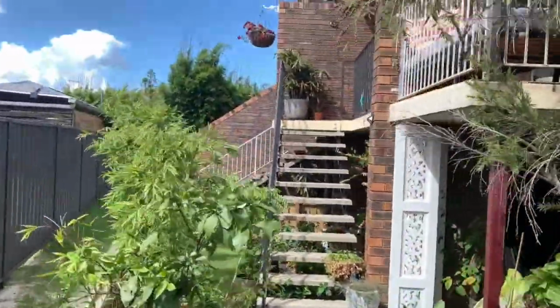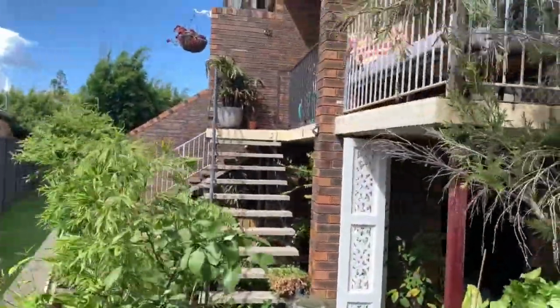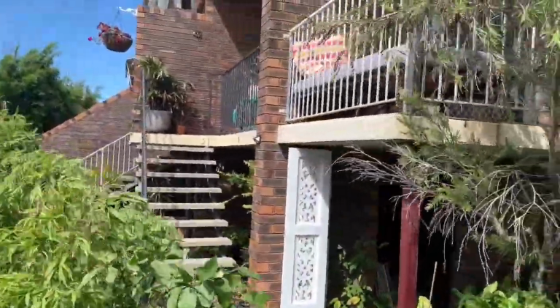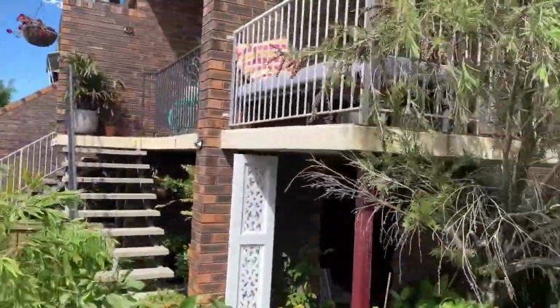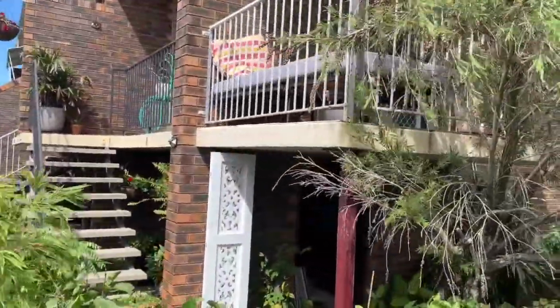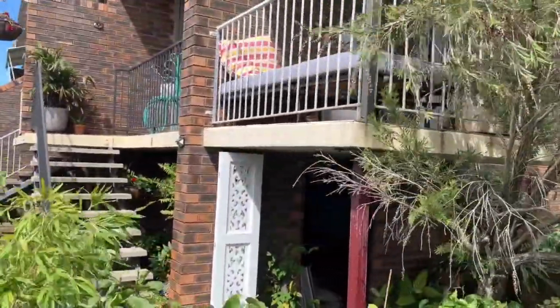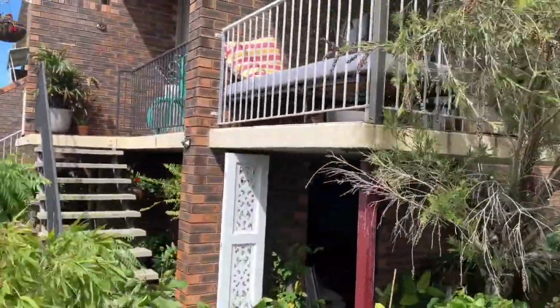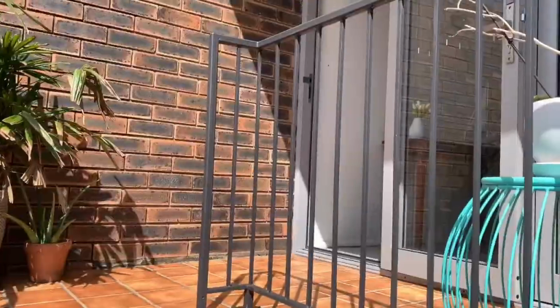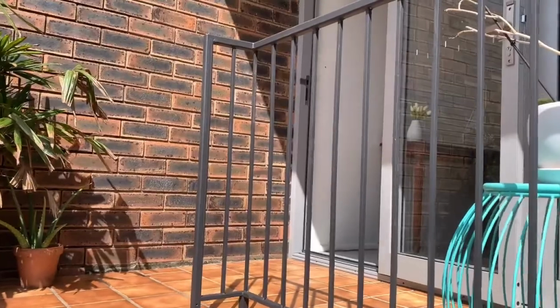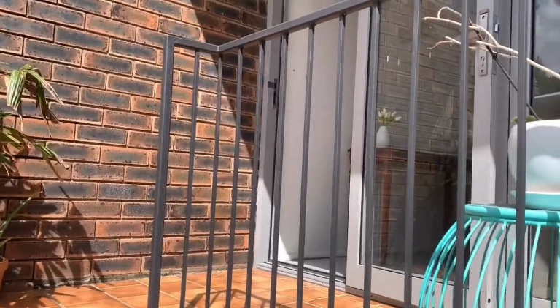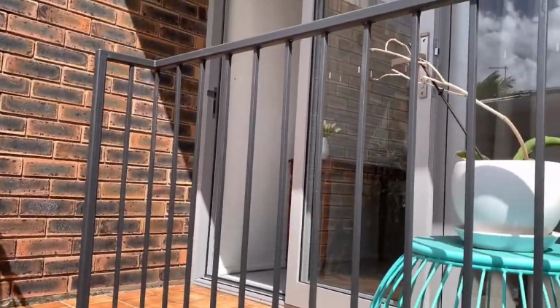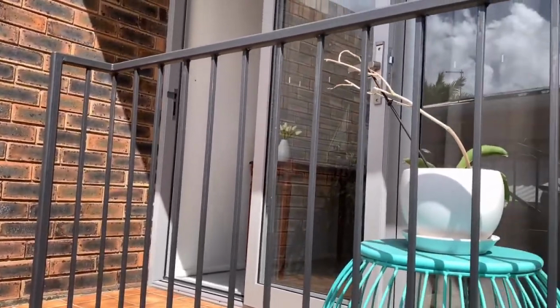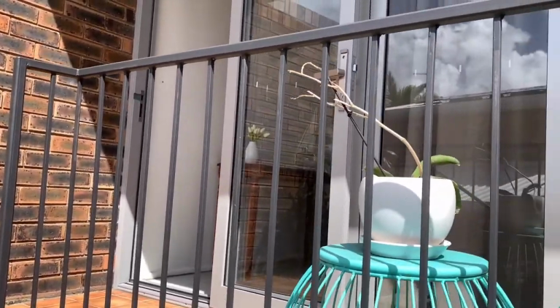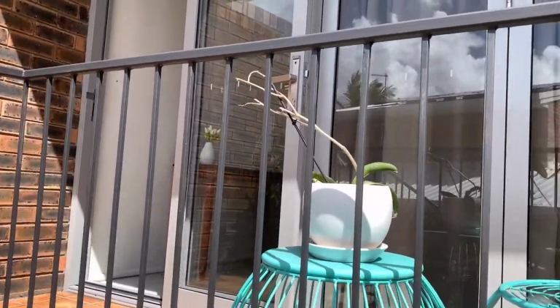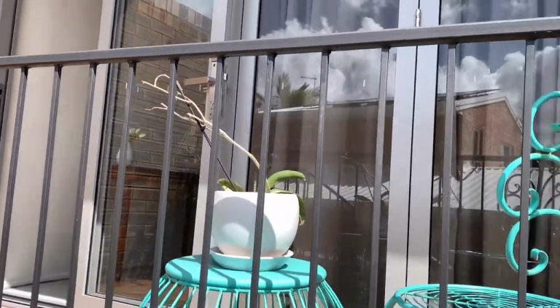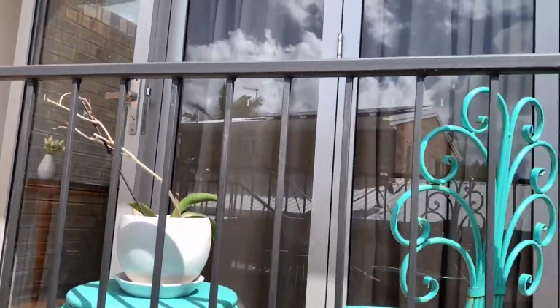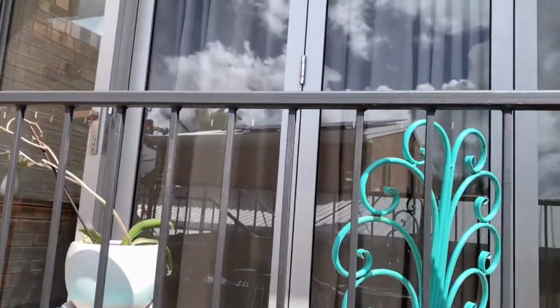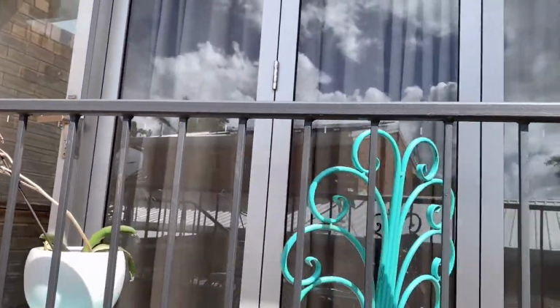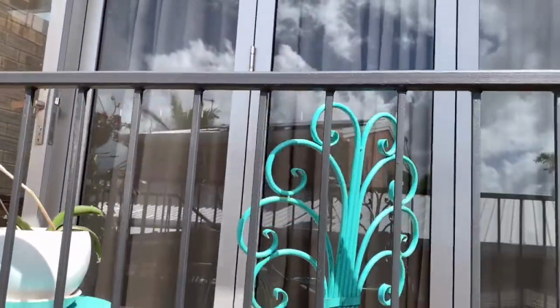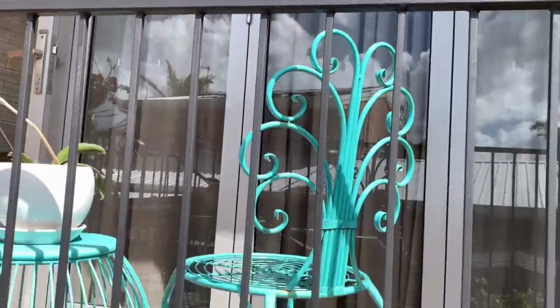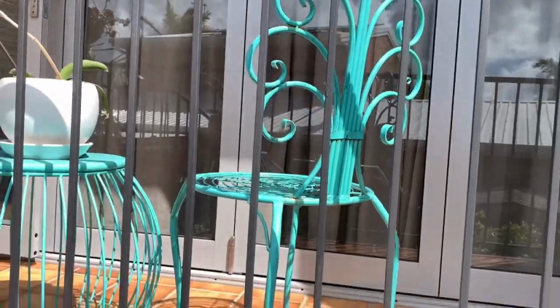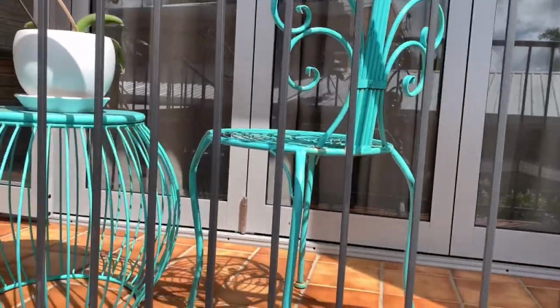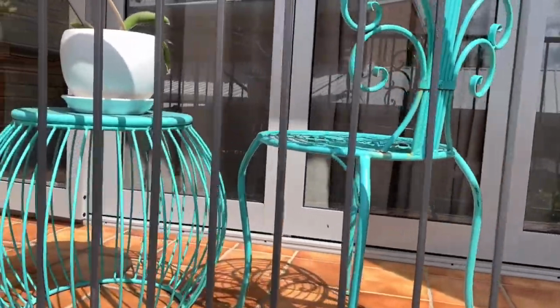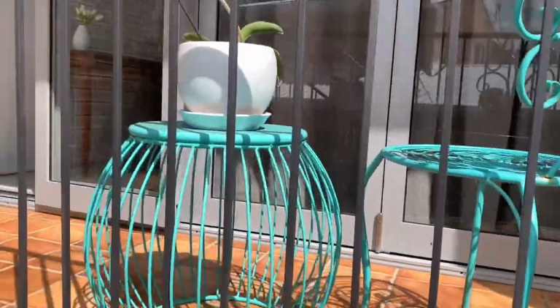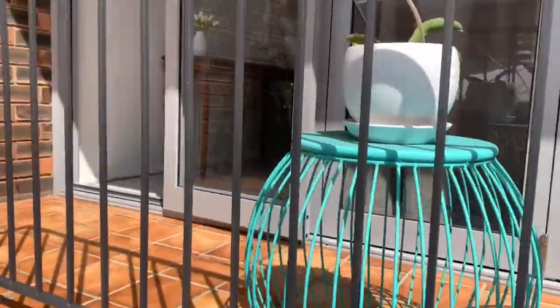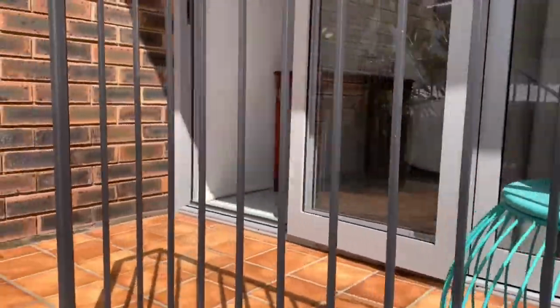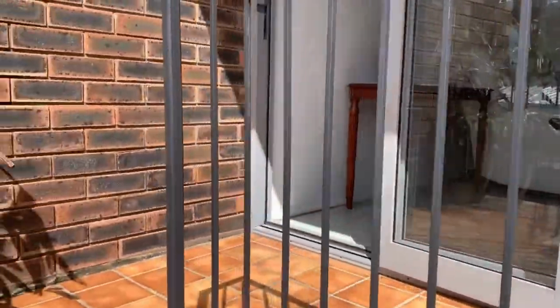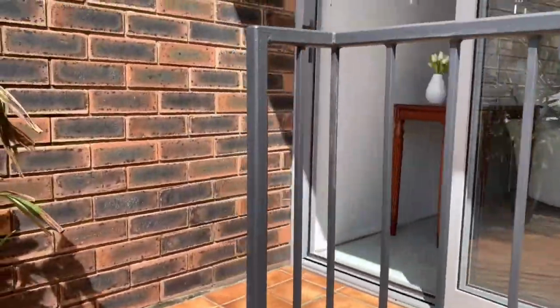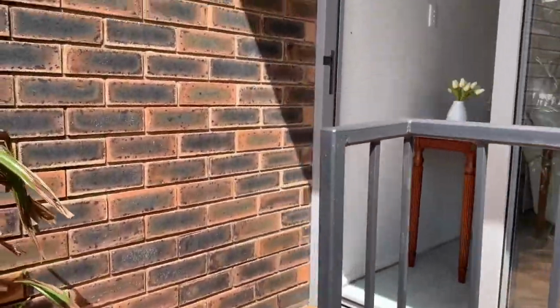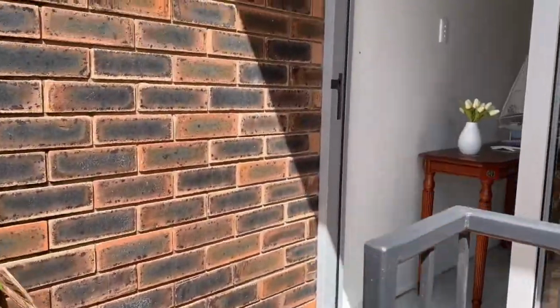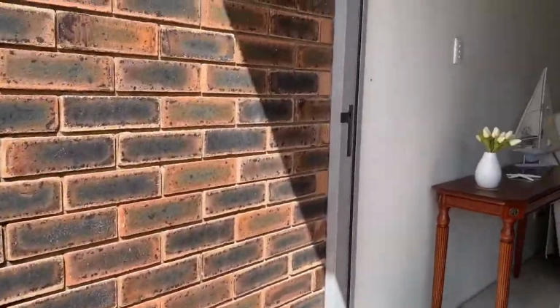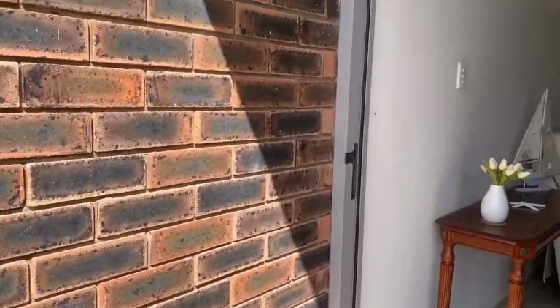So let's go up and have a look. Walking up the steps there, you can see all these doors — they're bifolds. They all actually open out and you've got a small balcony here as you come up to the front of the unit, to the entry of the unit.